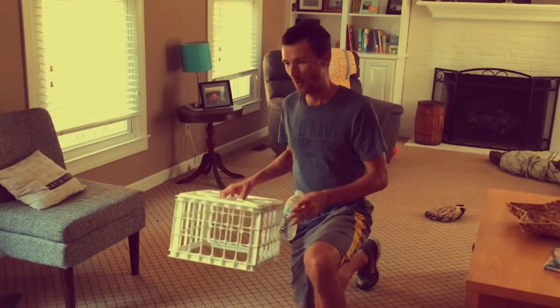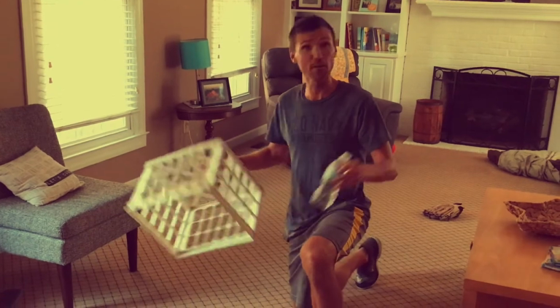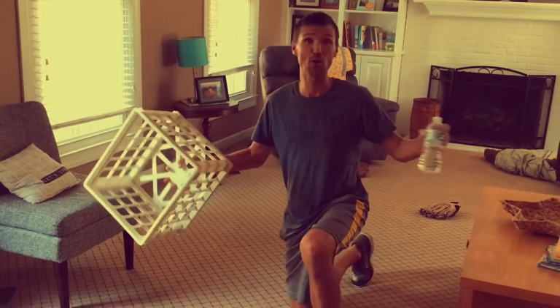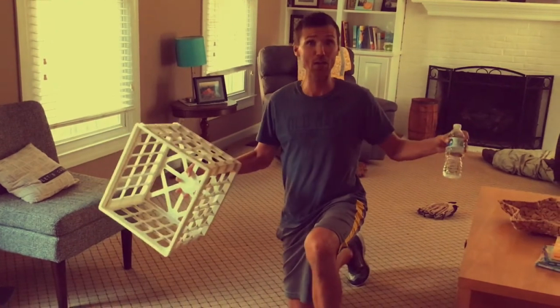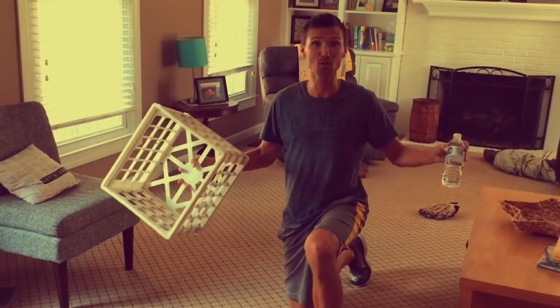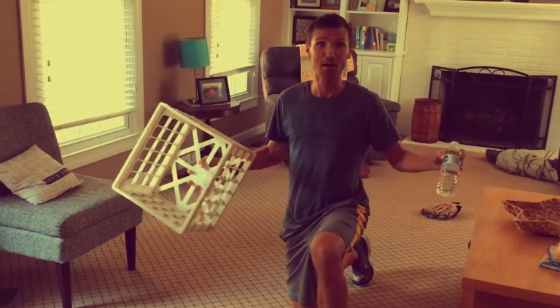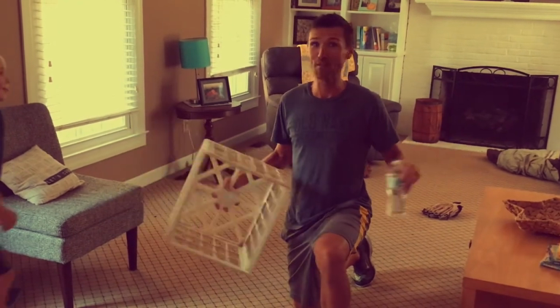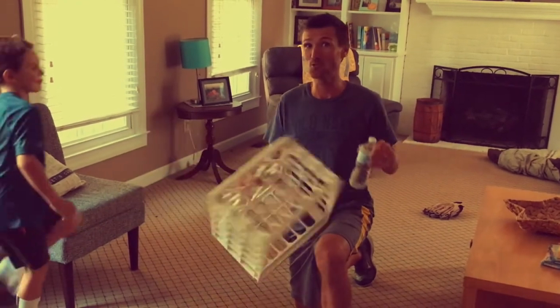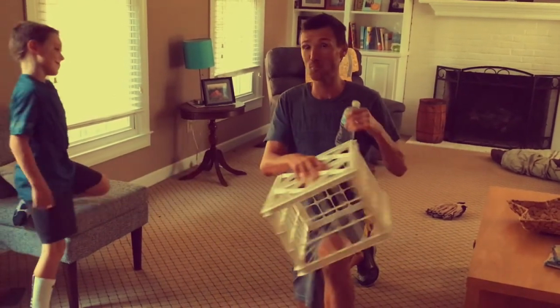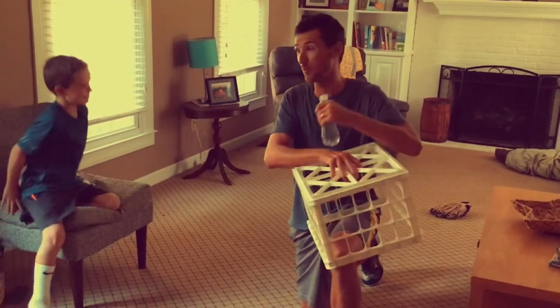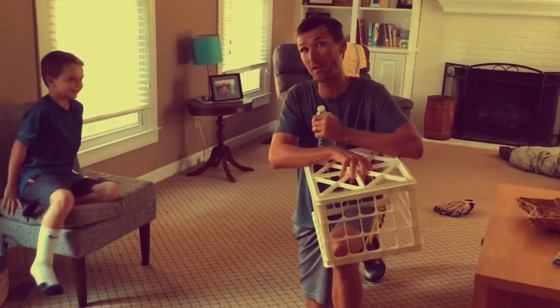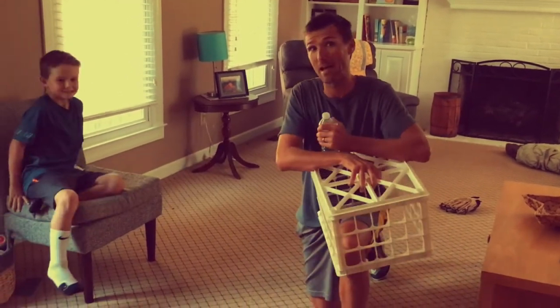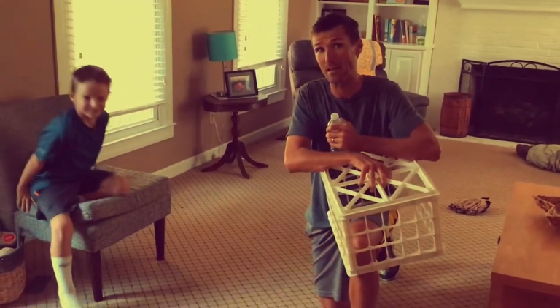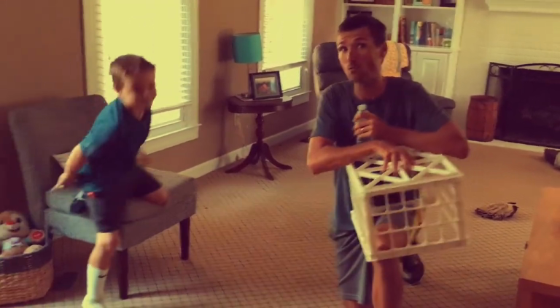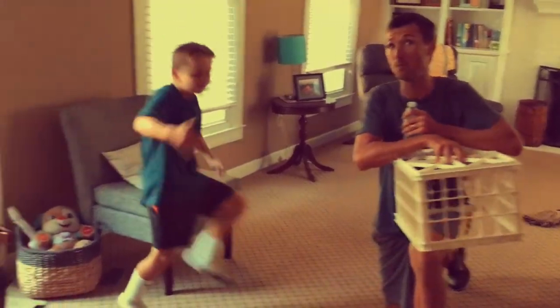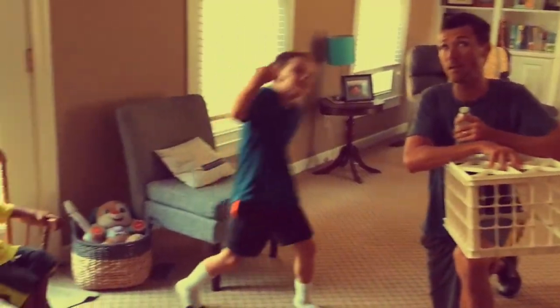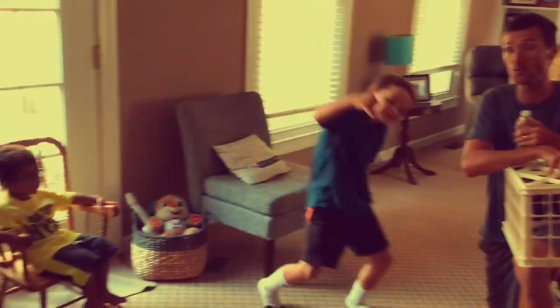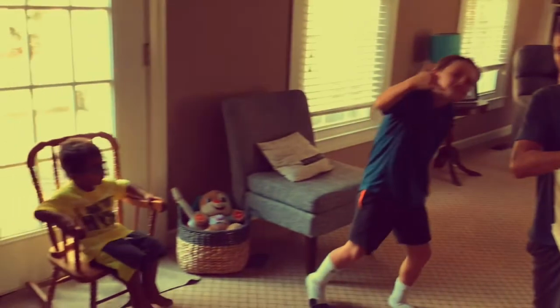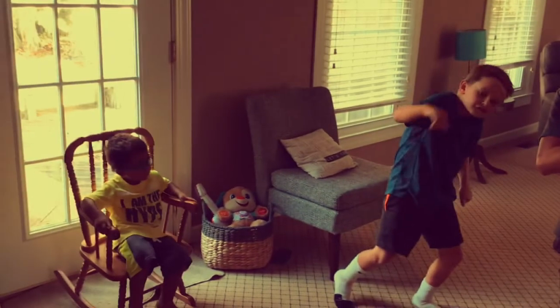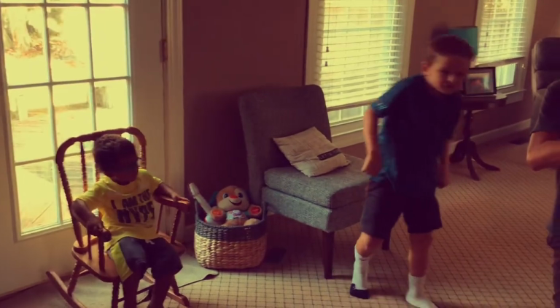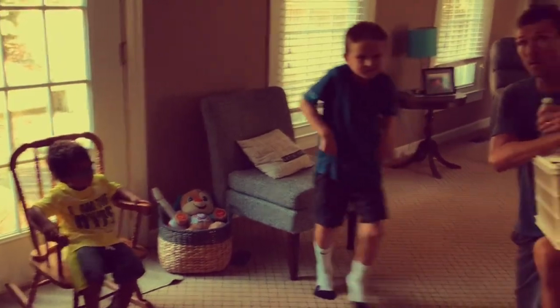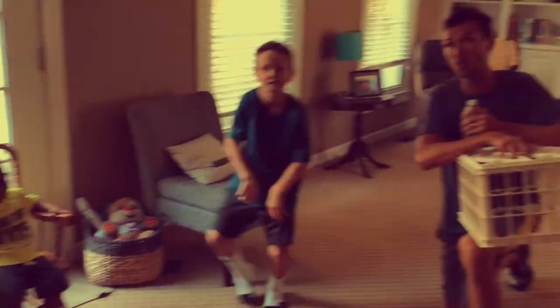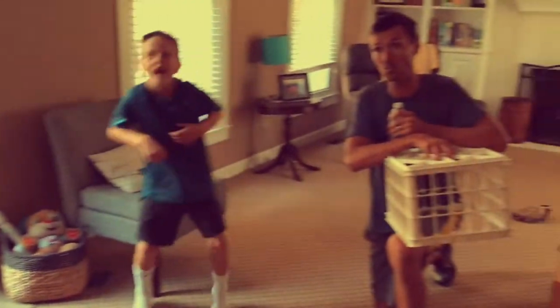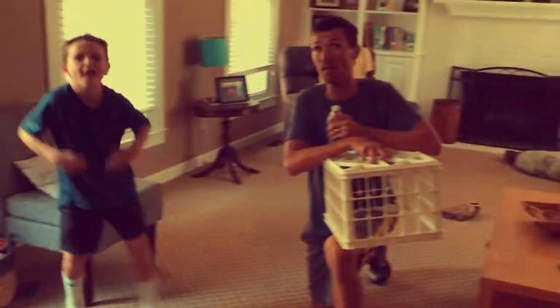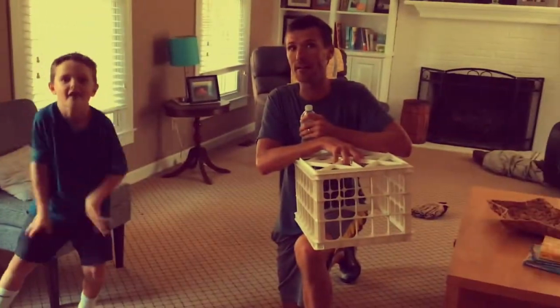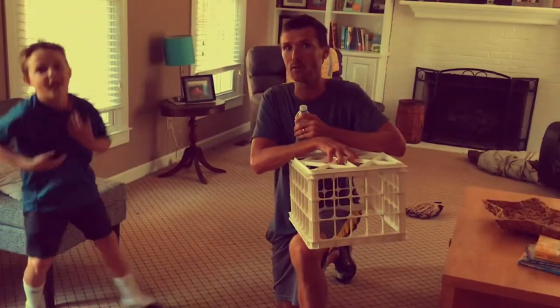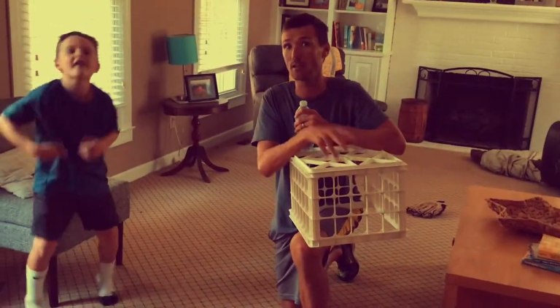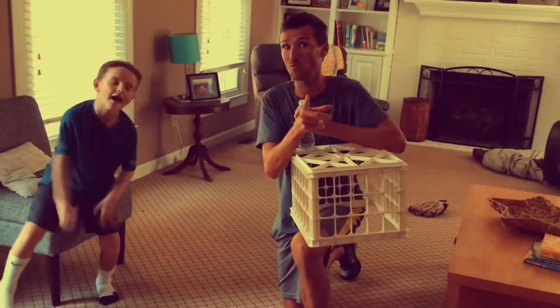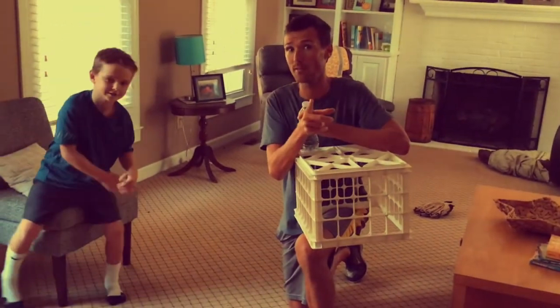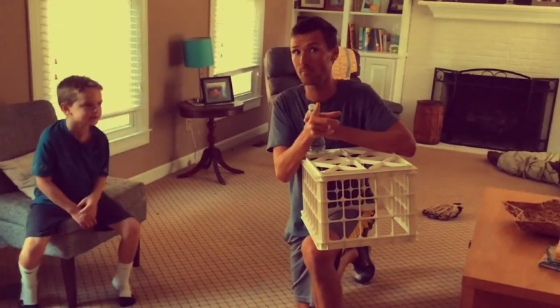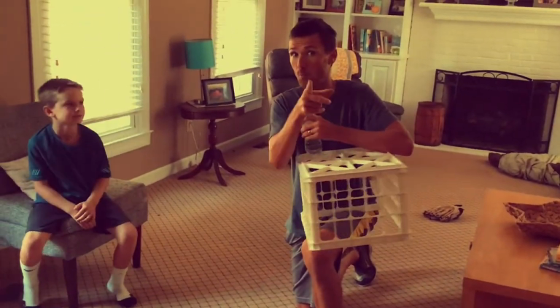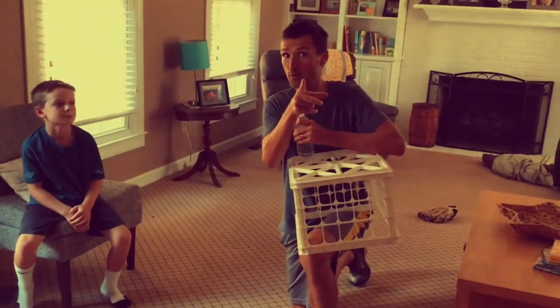We're here at Coach's house. I've got two little boys who've been playing a lot, and Coach has been playing too, so ignore the mess. We just play a lot. We clean up before bedtime — I hope you do too.